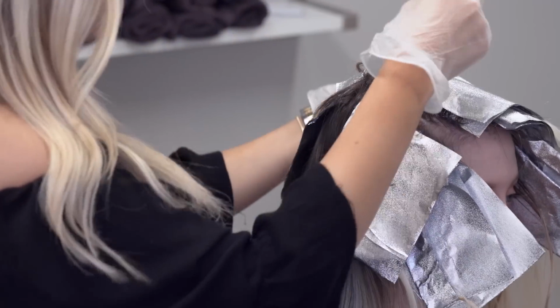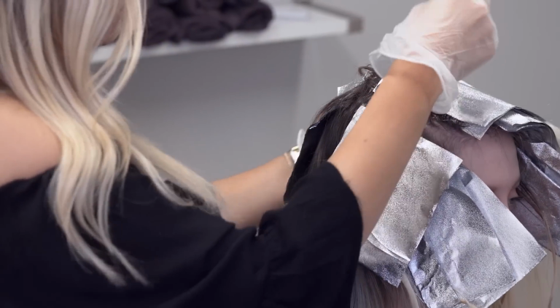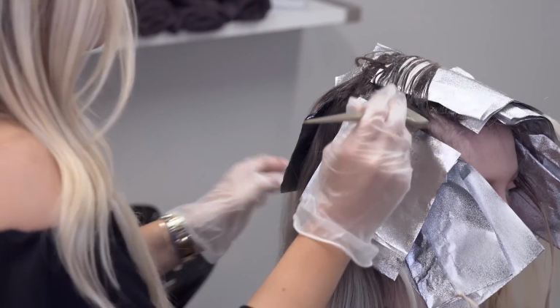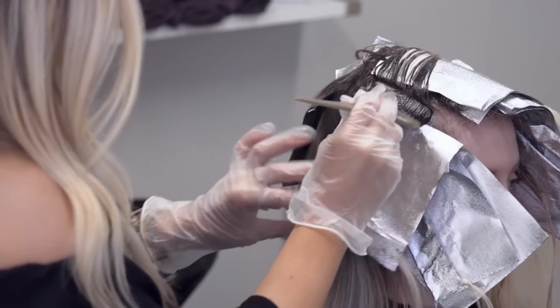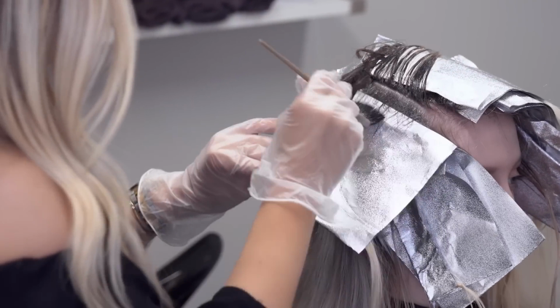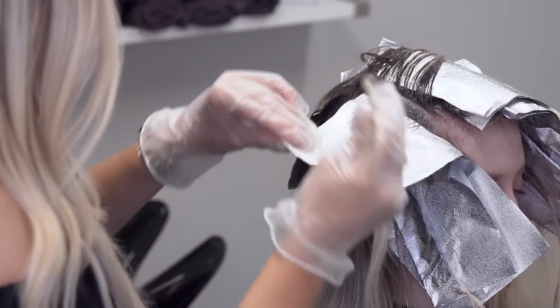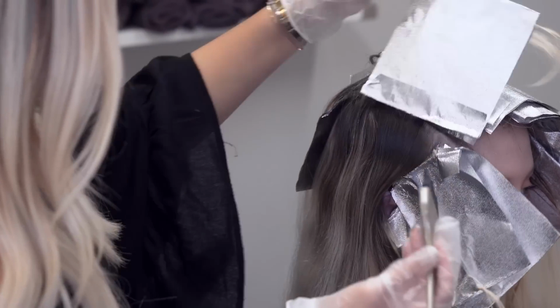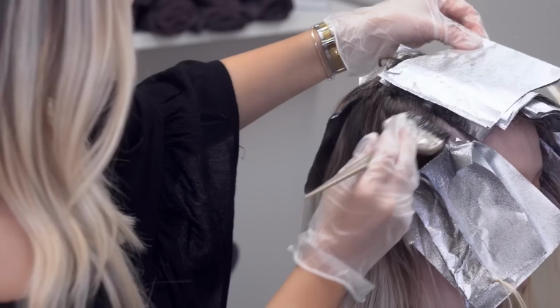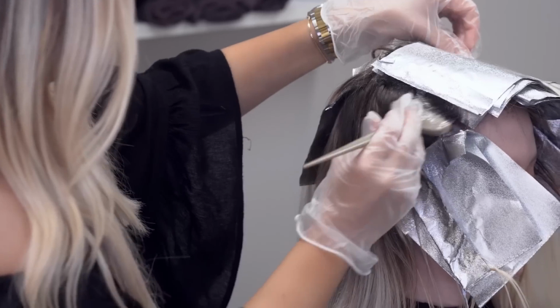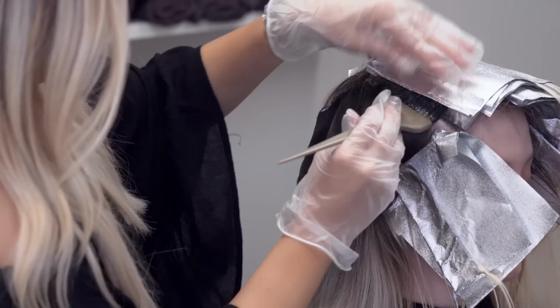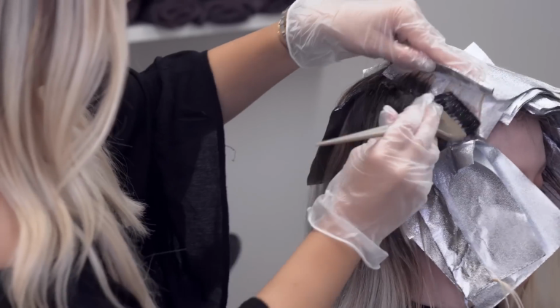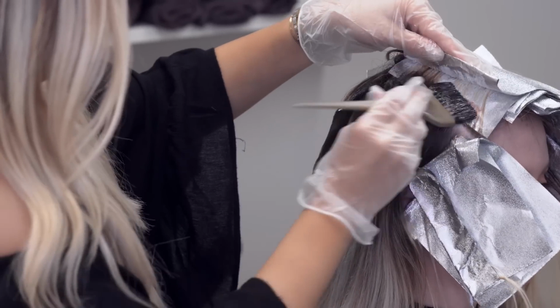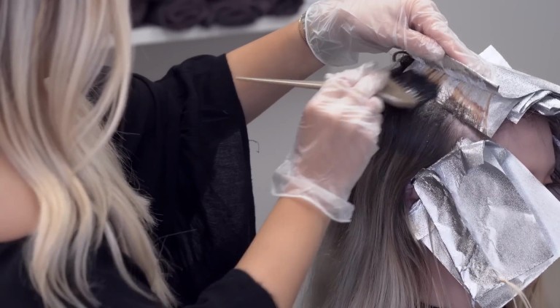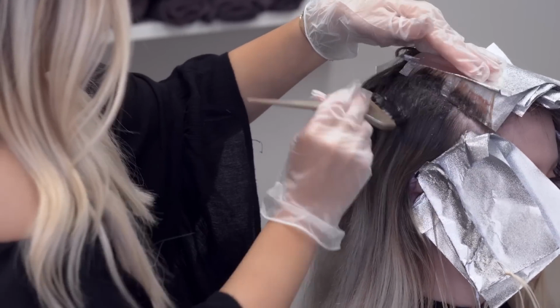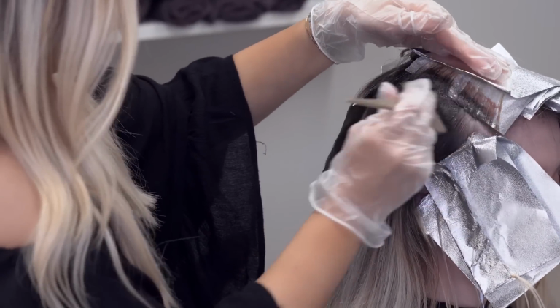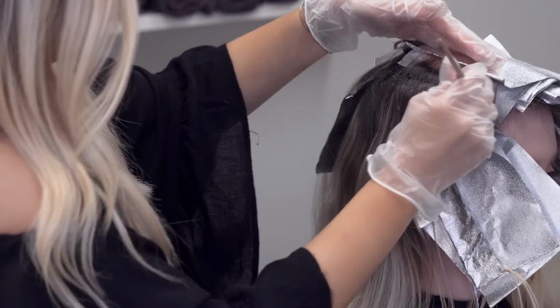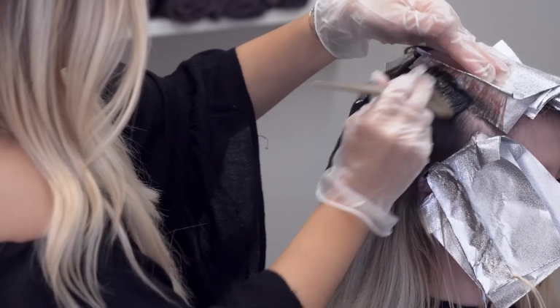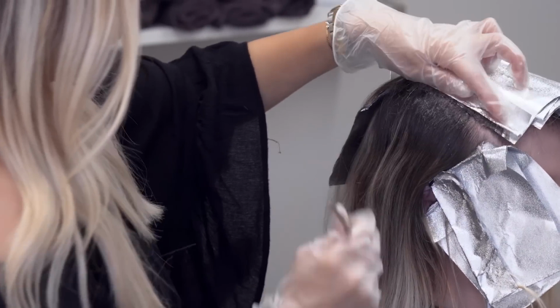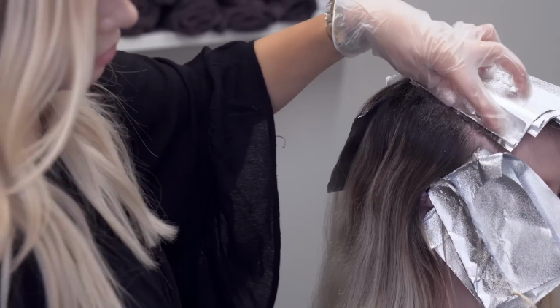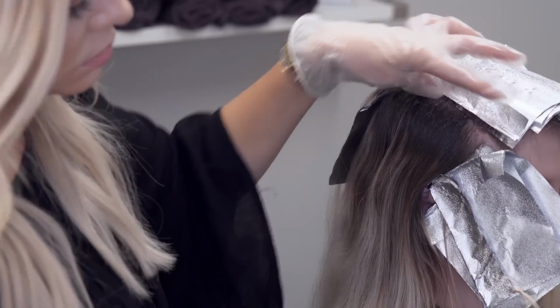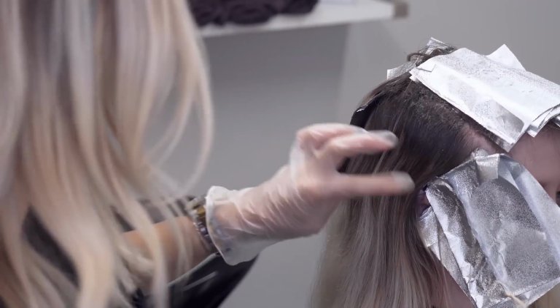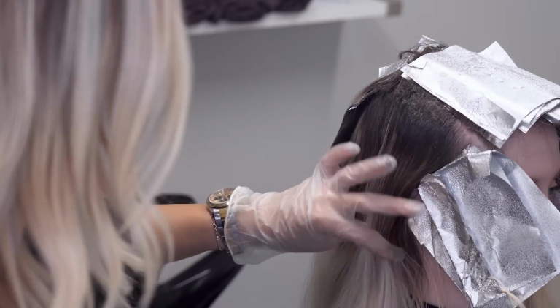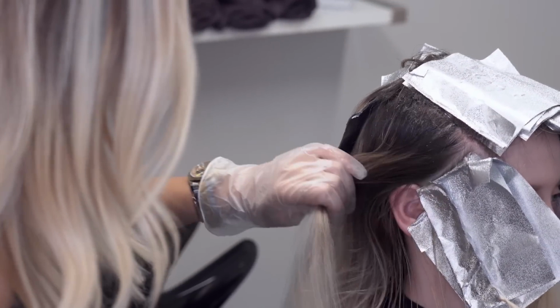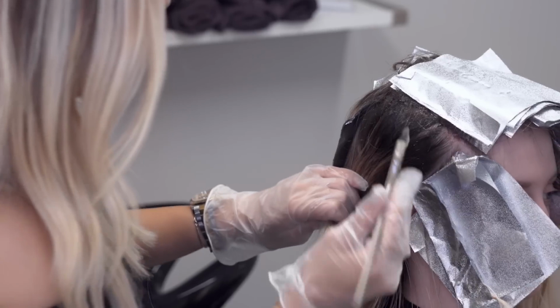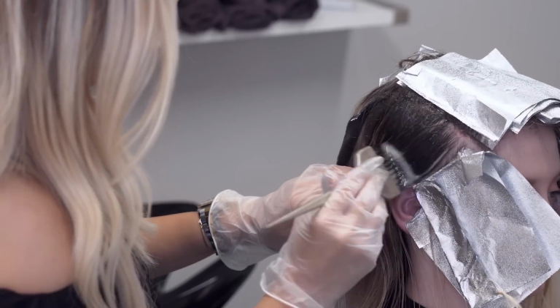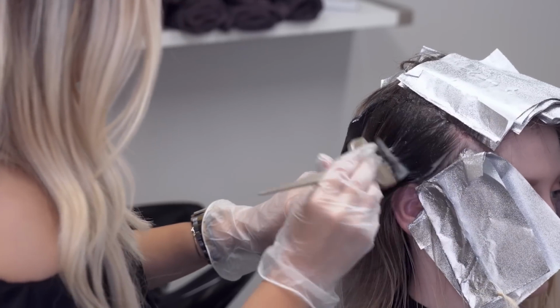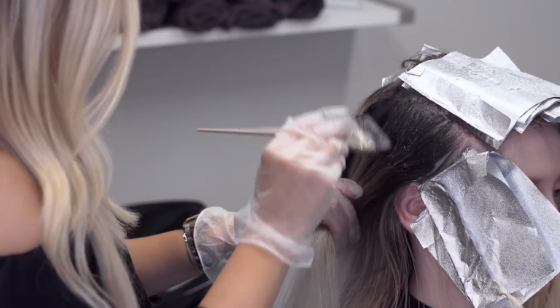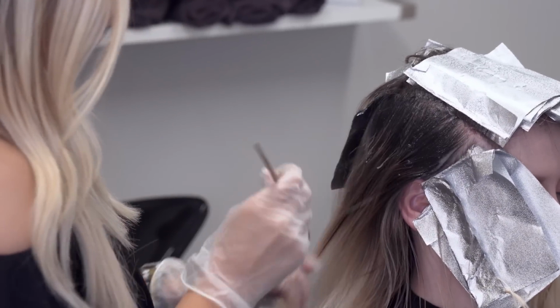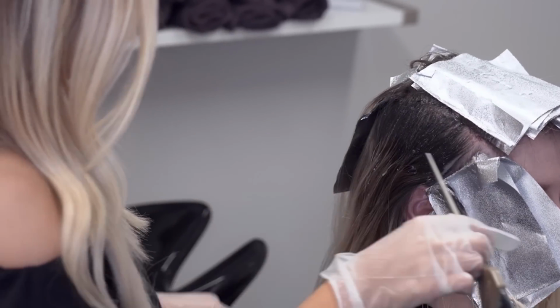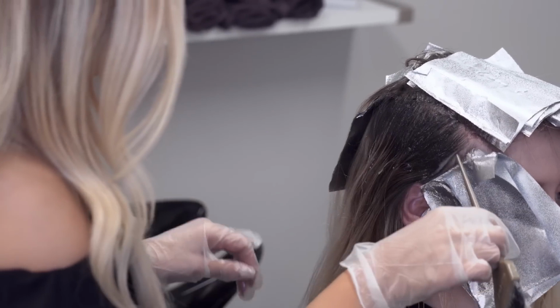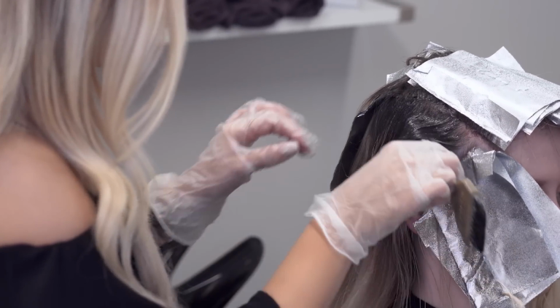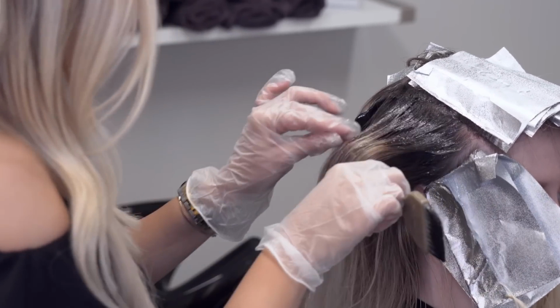The color gels are great at bumping the base, which is lifting the base color about a level or two, but it's also great to just soften harsh lines as we see here.